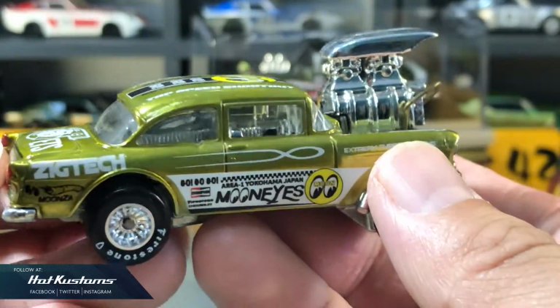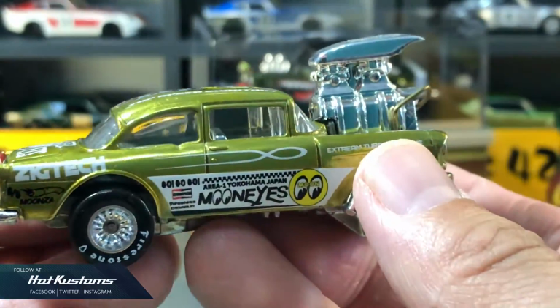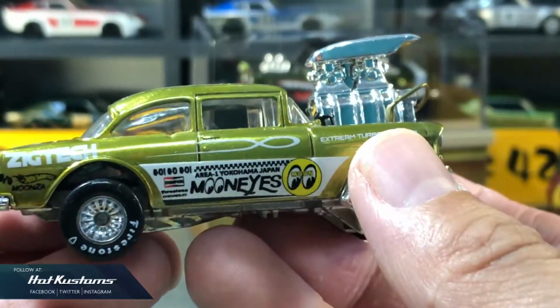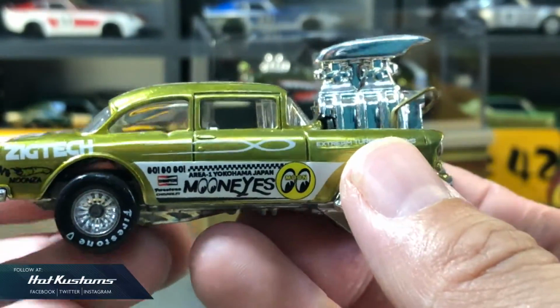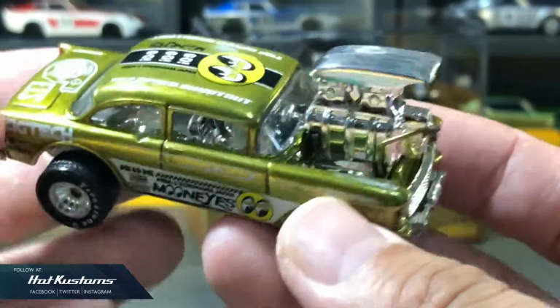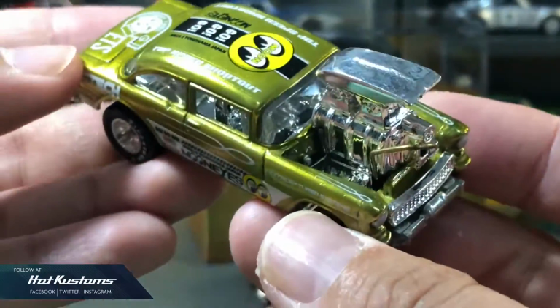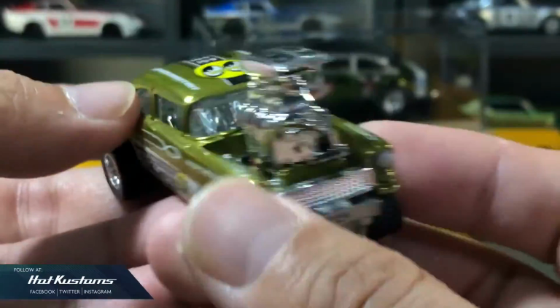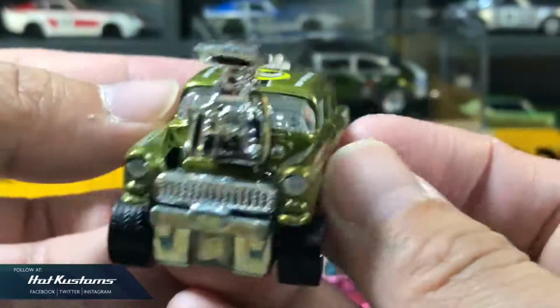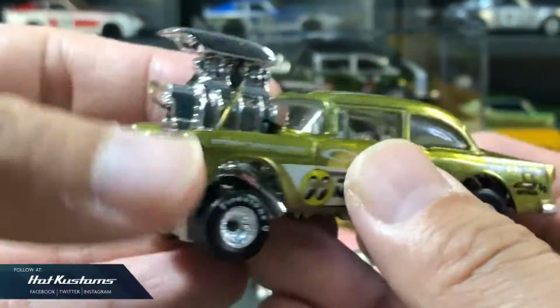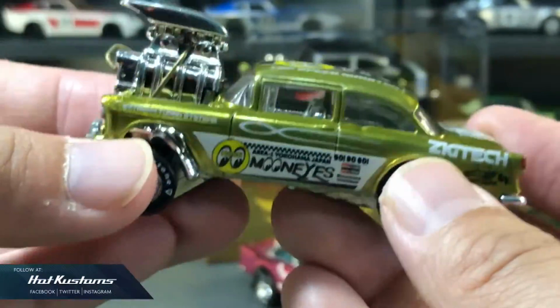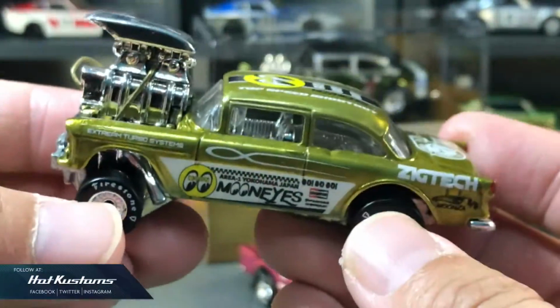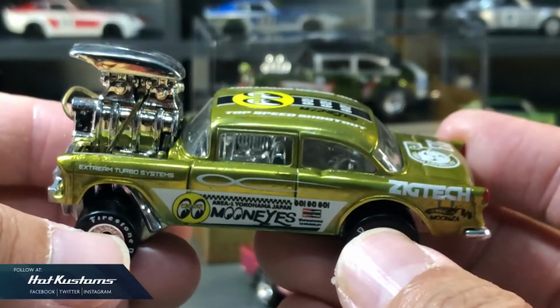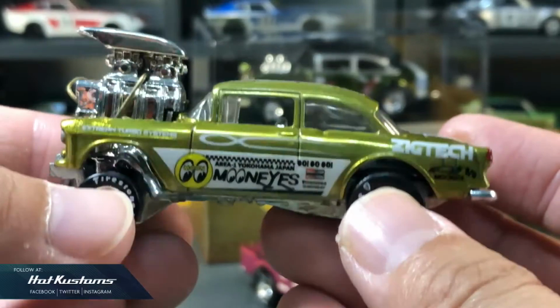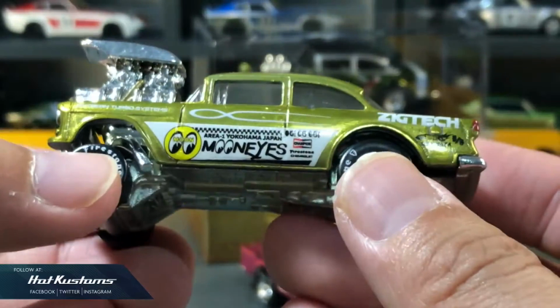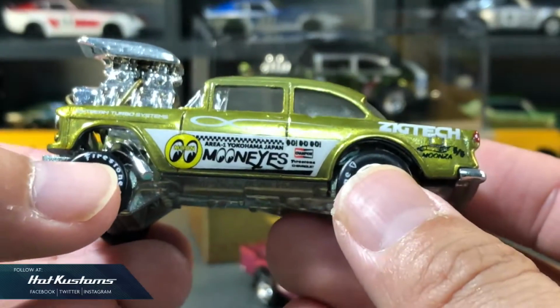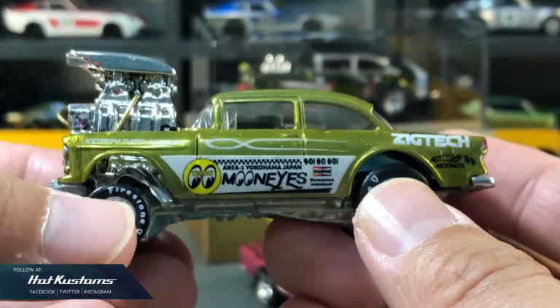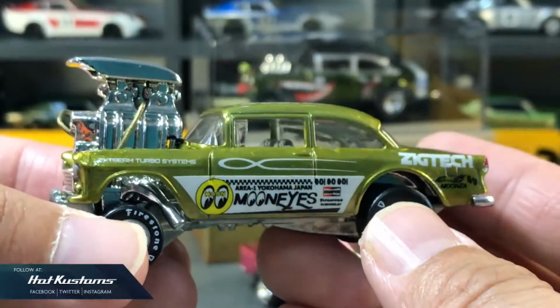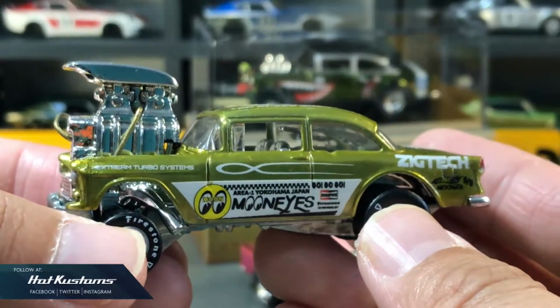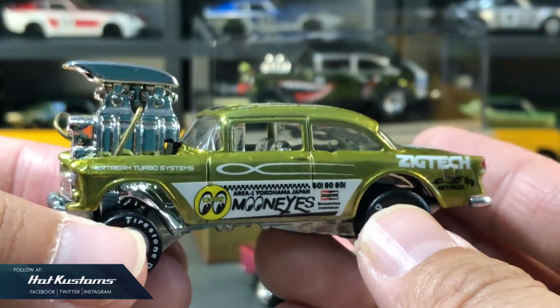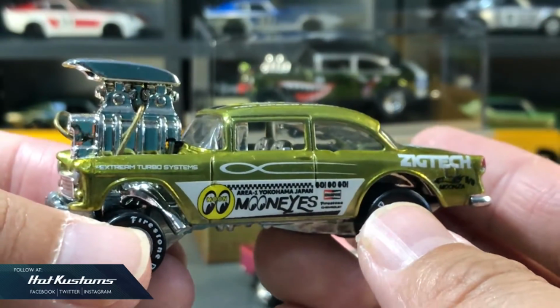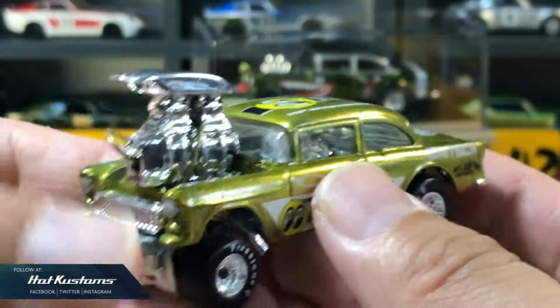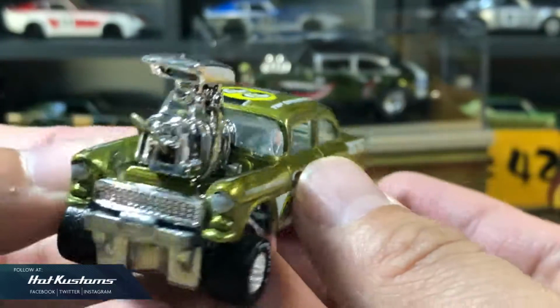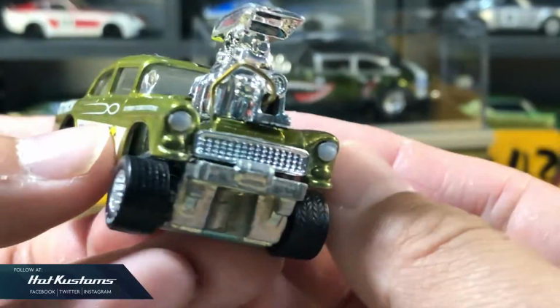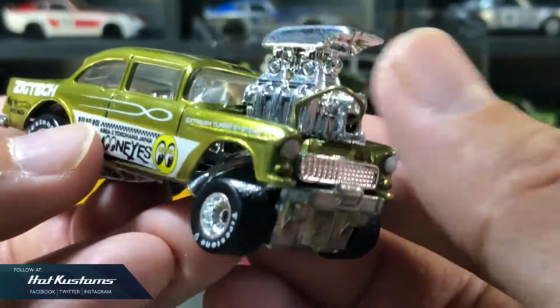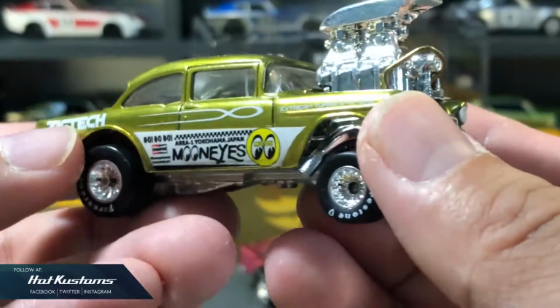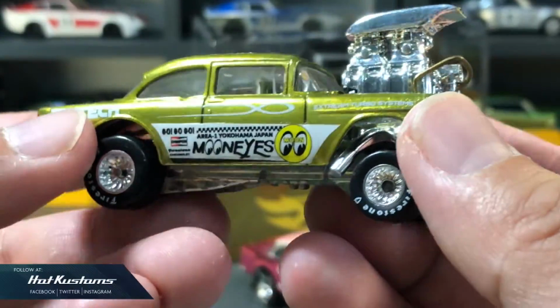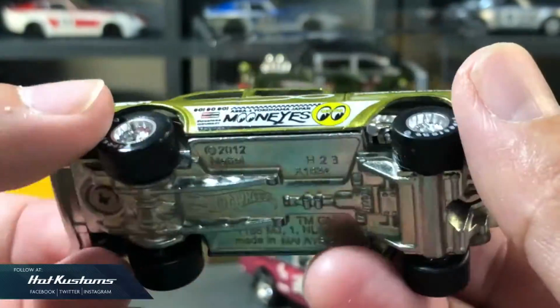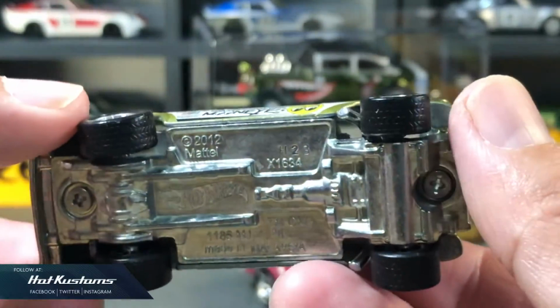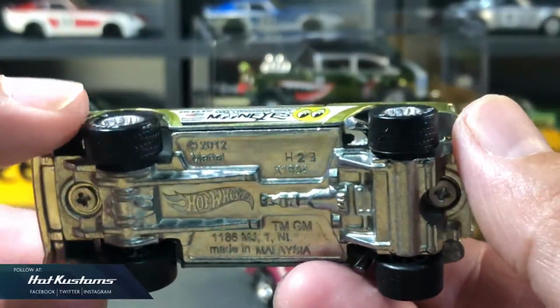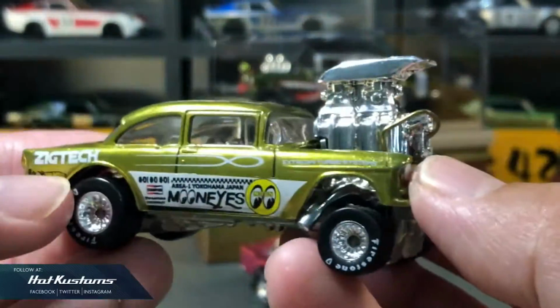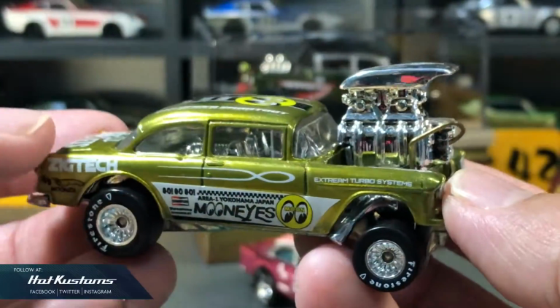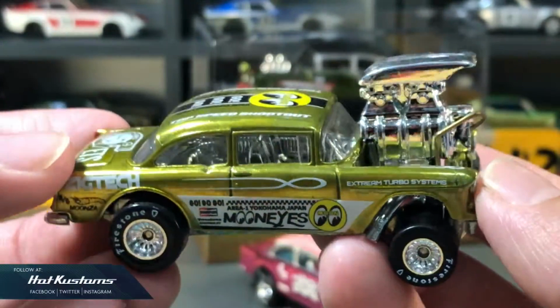Next, one of my most favourite customs, which I did a couple of years back. It's also called the Wicked Gasser, before the convention version was released. I based the overall look and feel on the Moon Eyes team, and I'm very happy to see this custom every day inside my display.